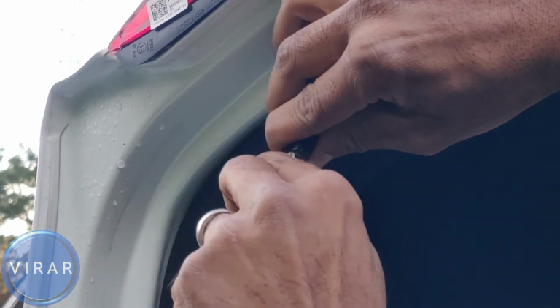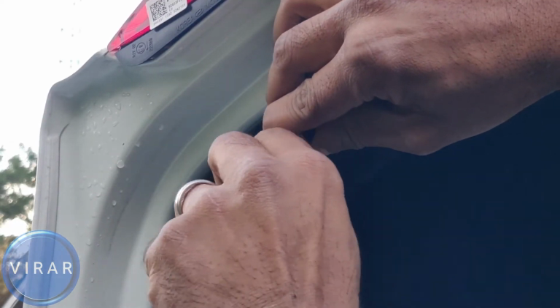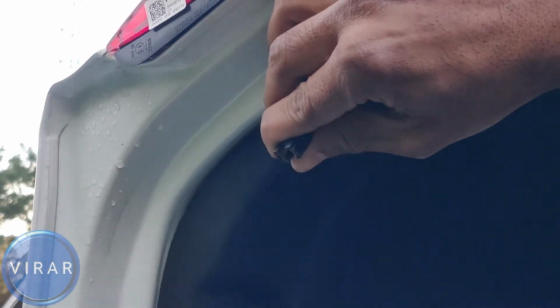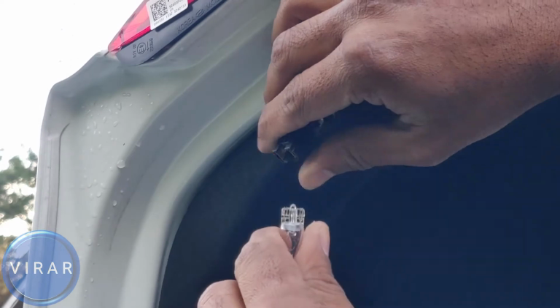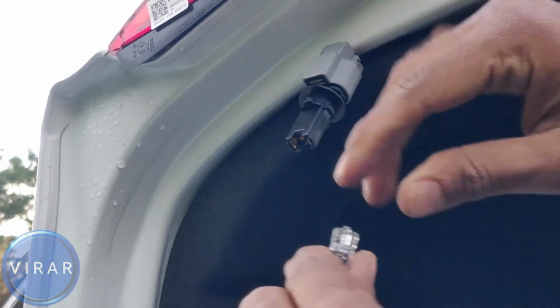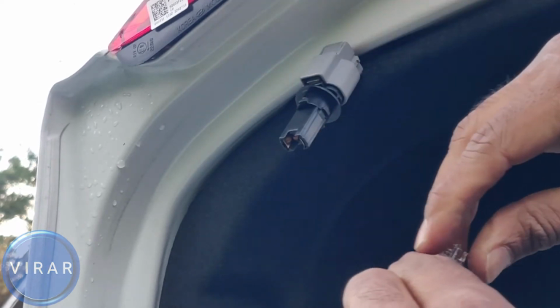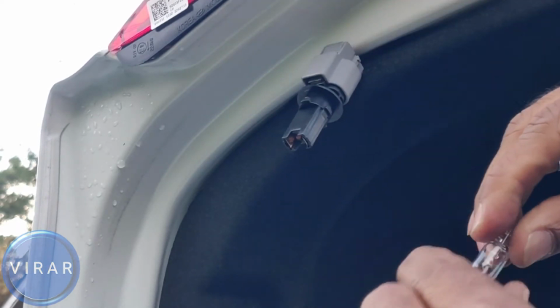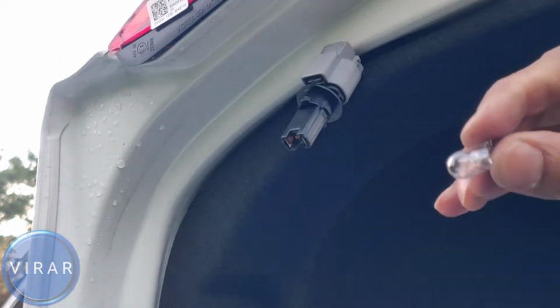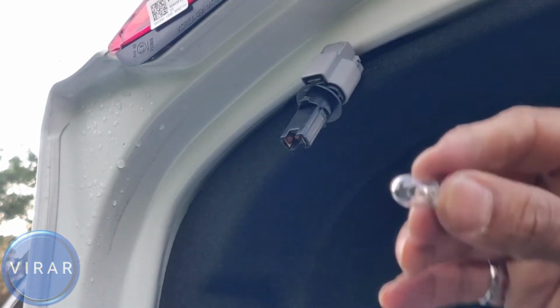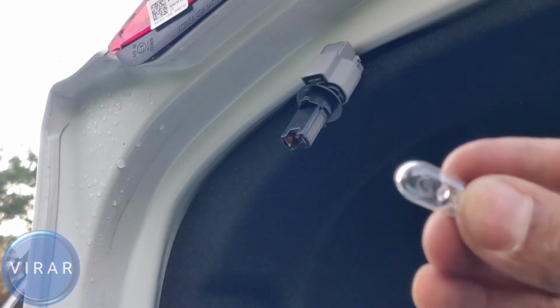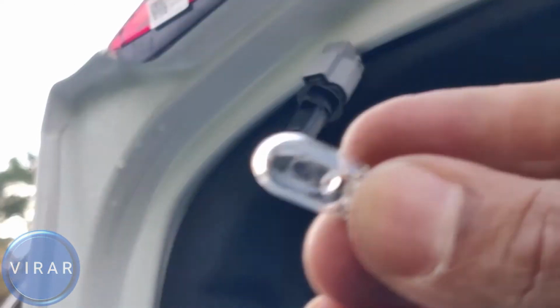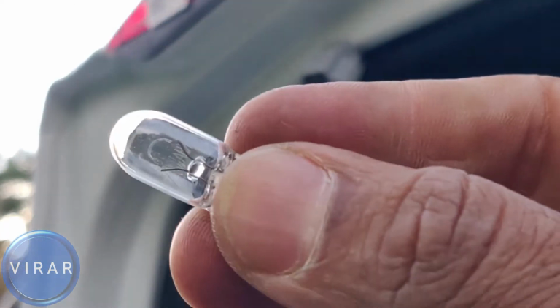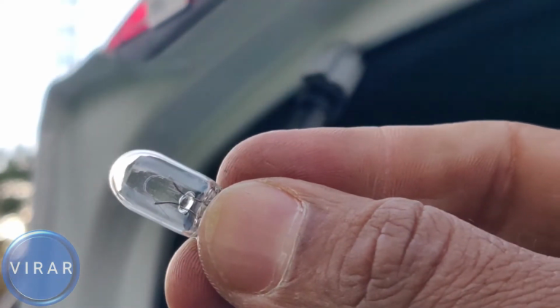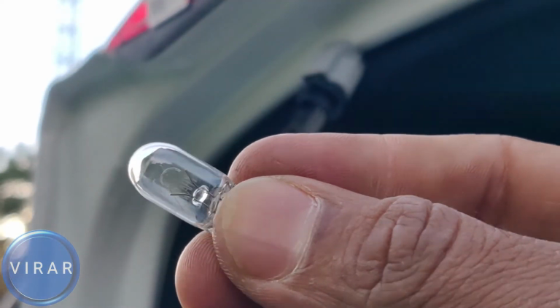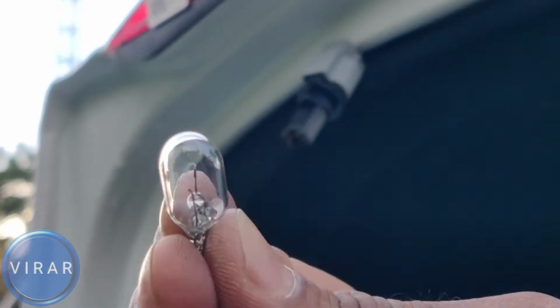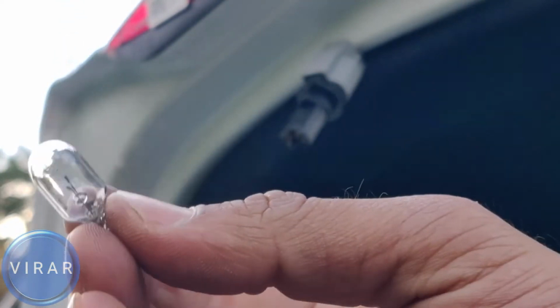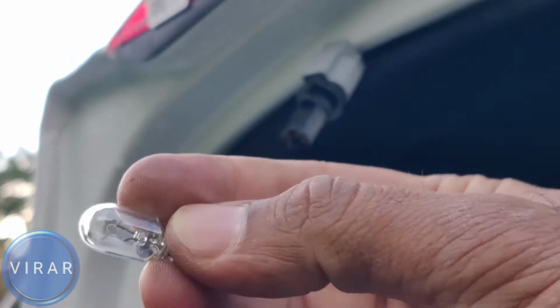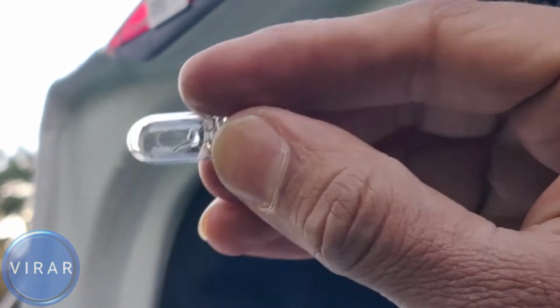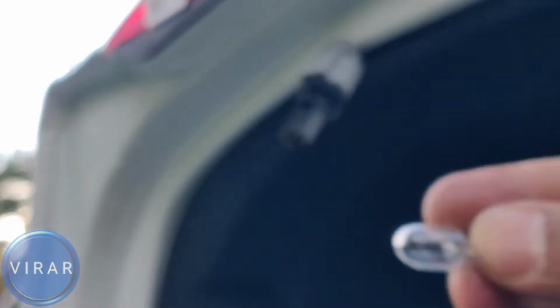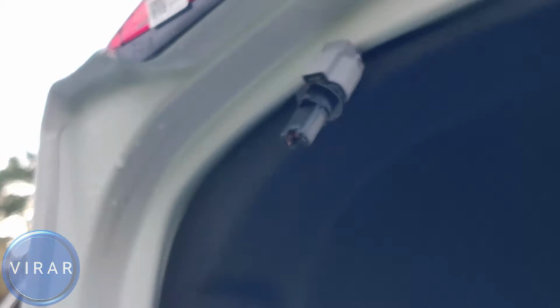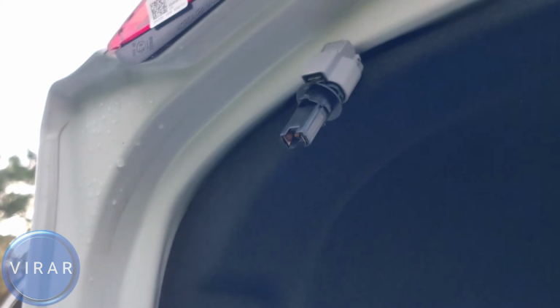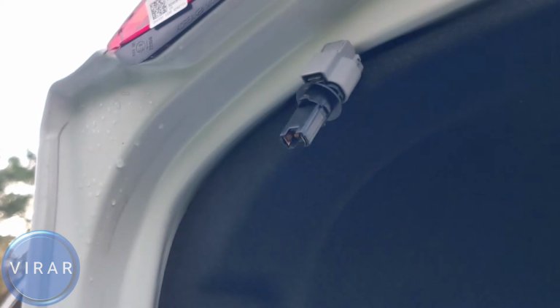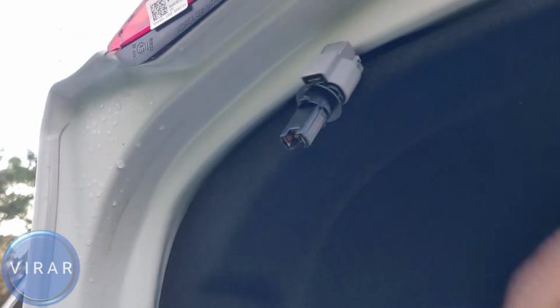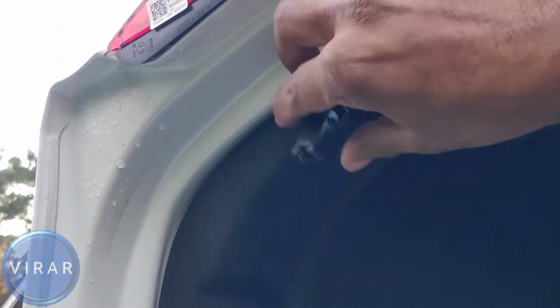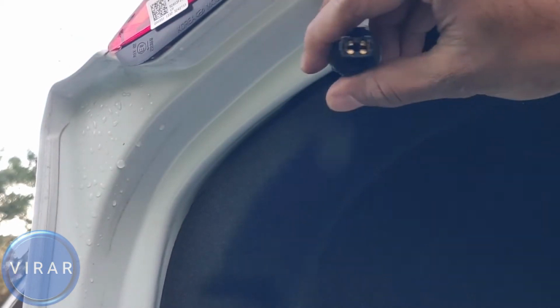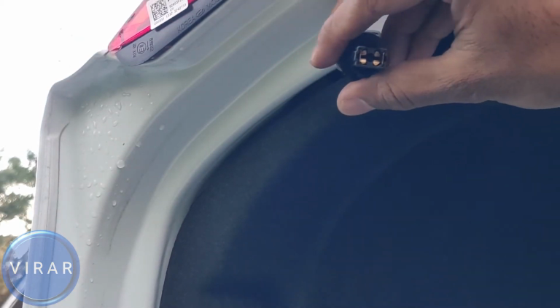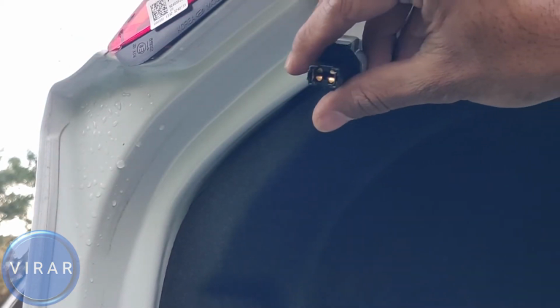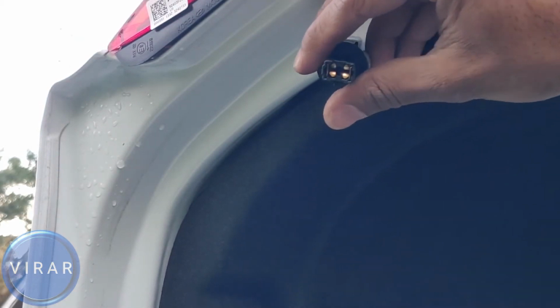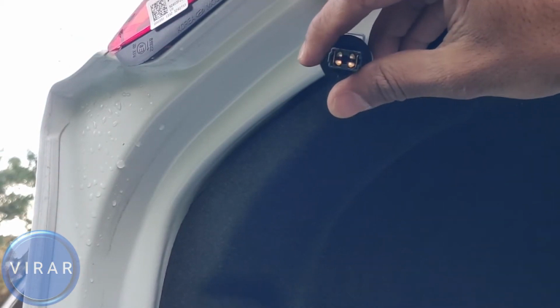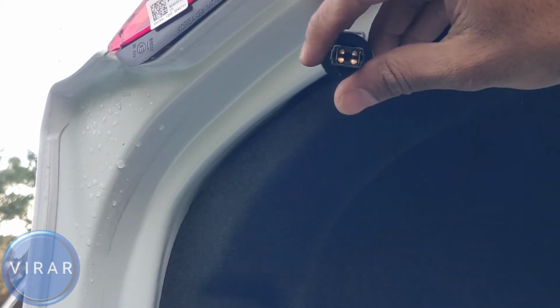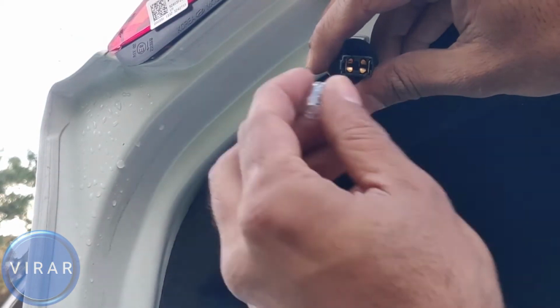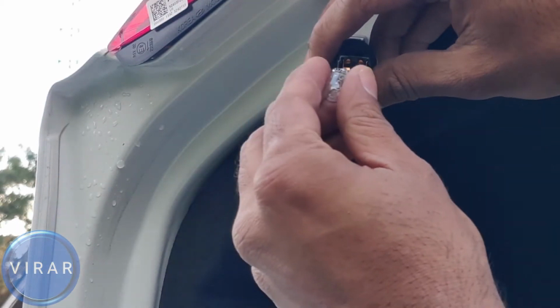The replacement bulb type is 194, 168, or T10. Check out the description for the link to the bulb part number cross-reference guide.